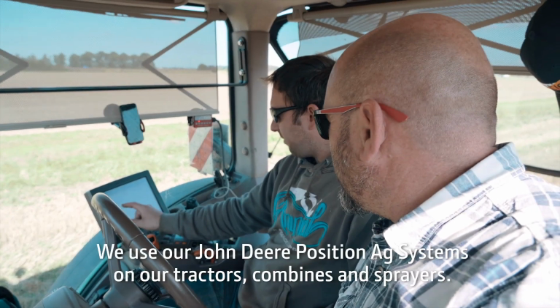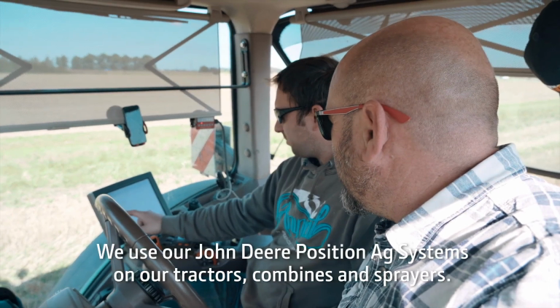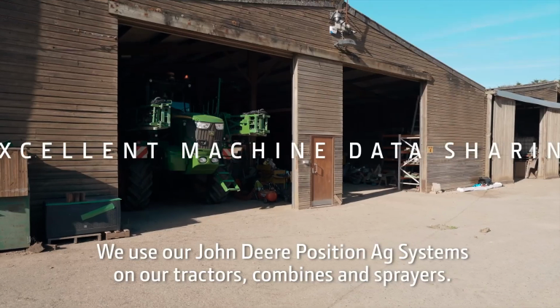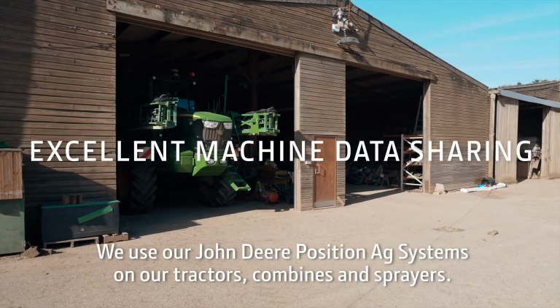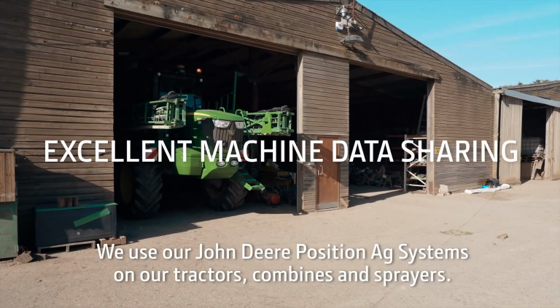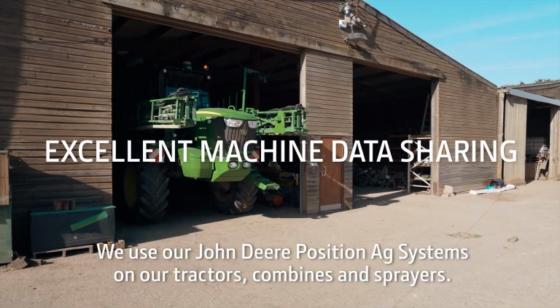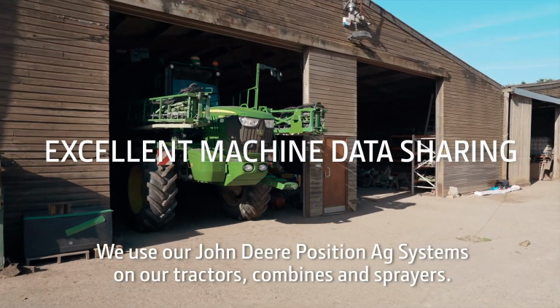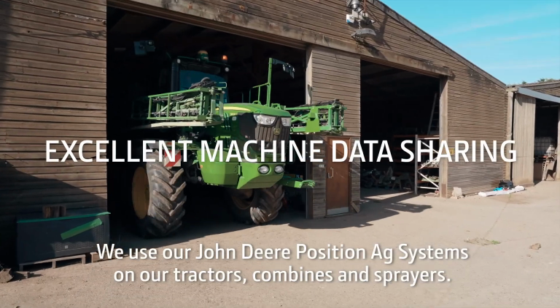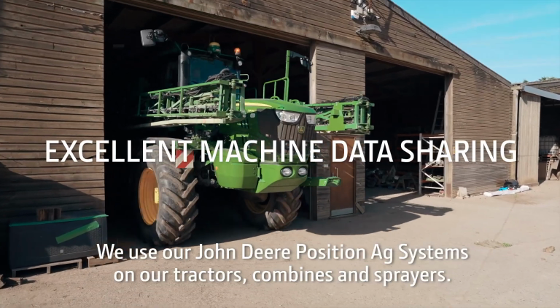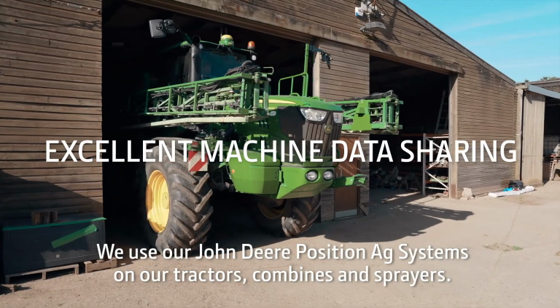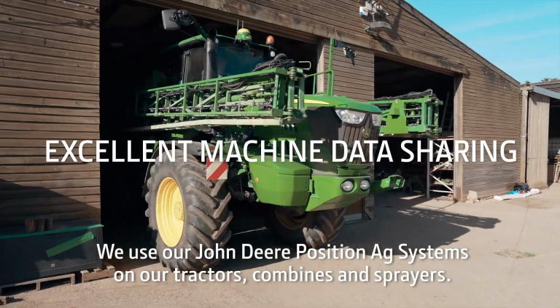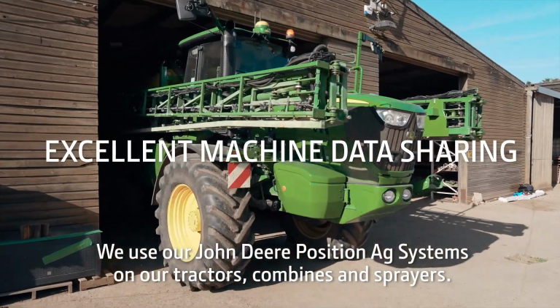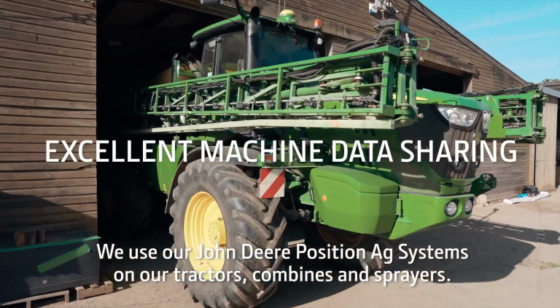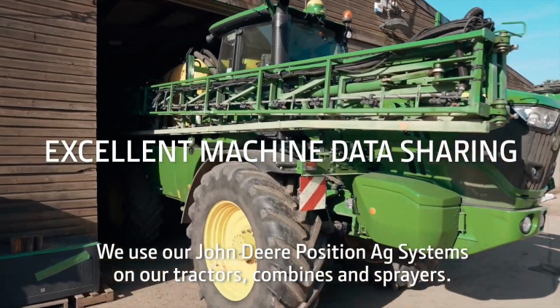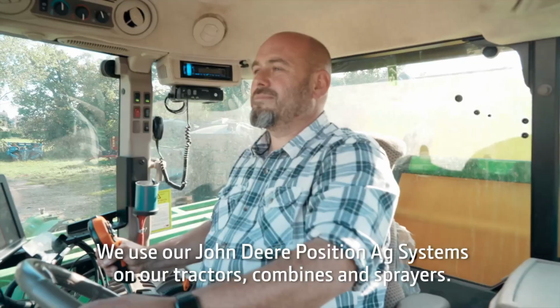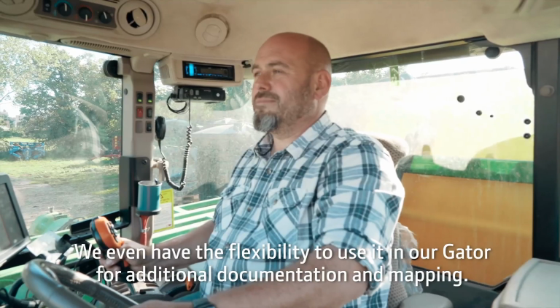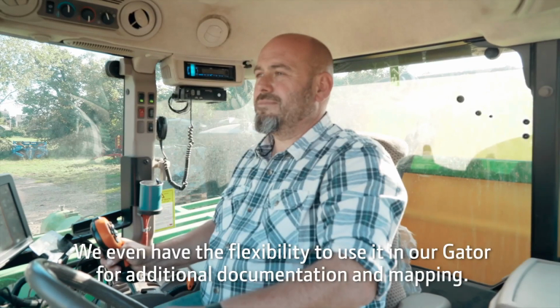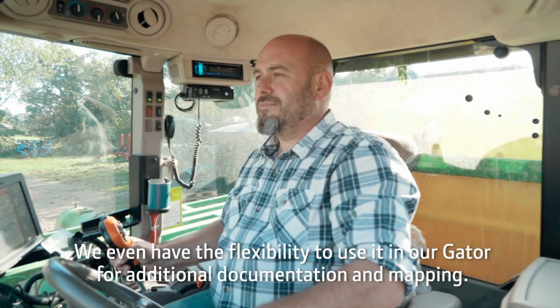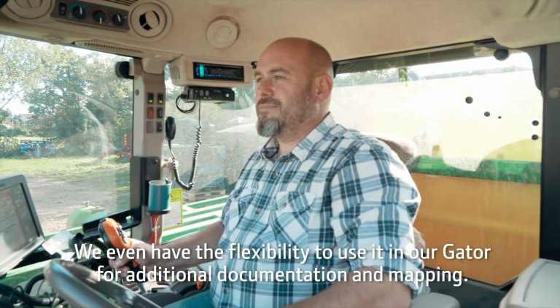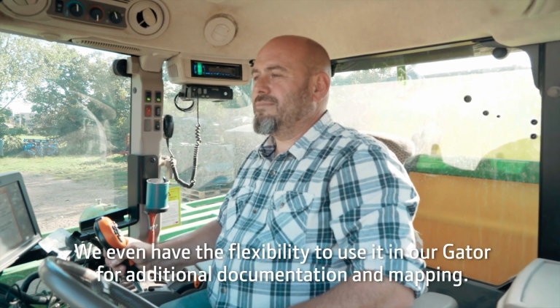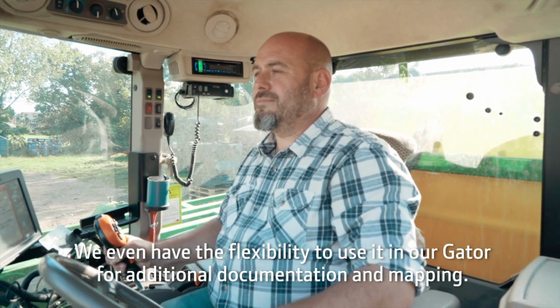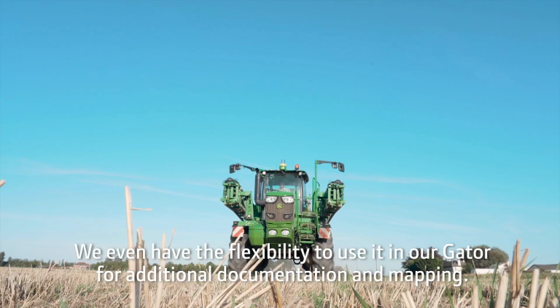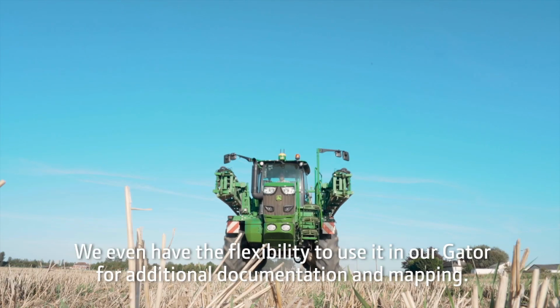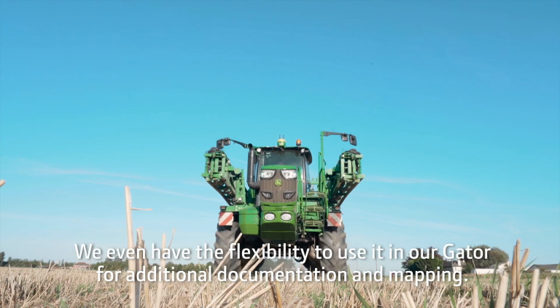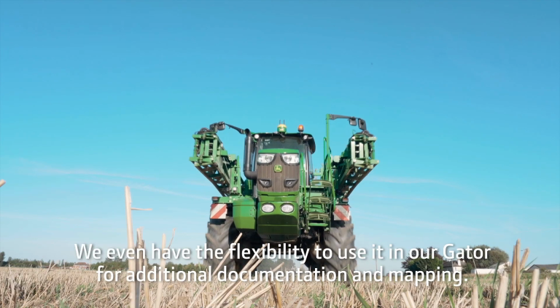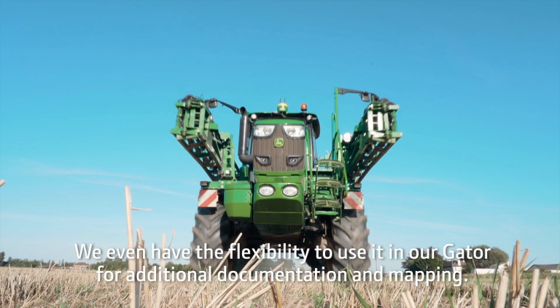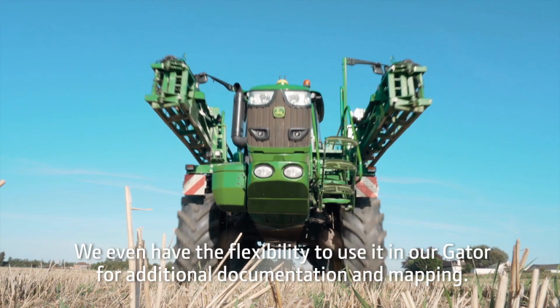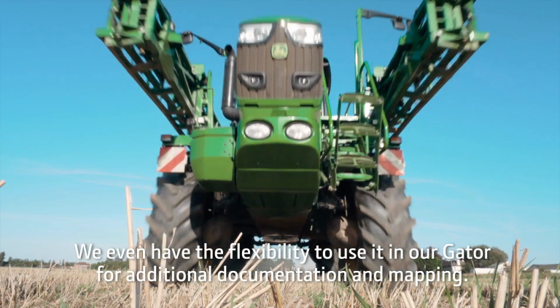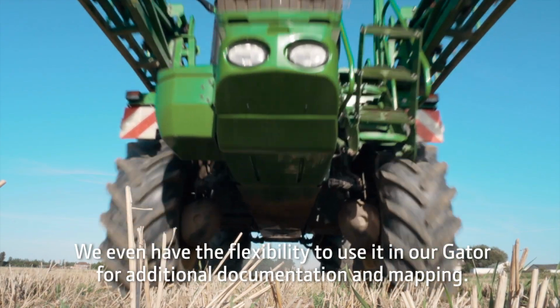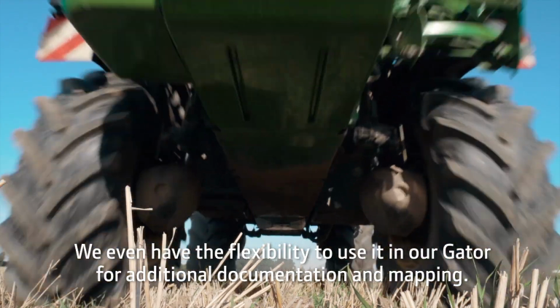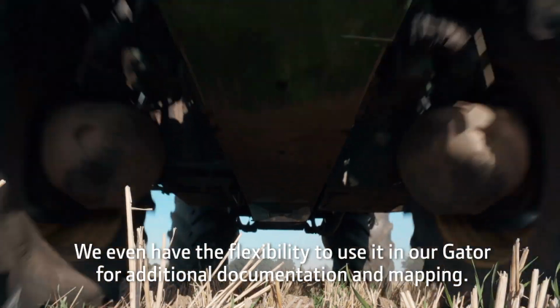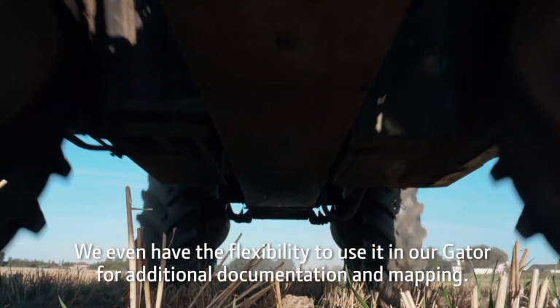We use our John Deere Precision Ag systems on our tractors, combines and sprayers. We even have the flexibility to use it in our gator for additional documentation and mapping.